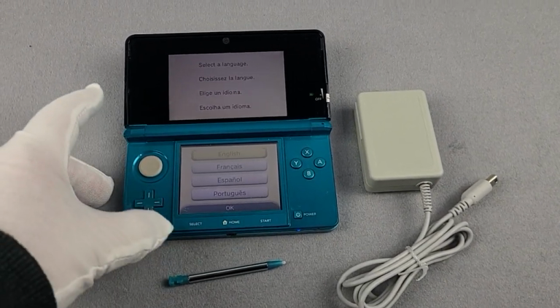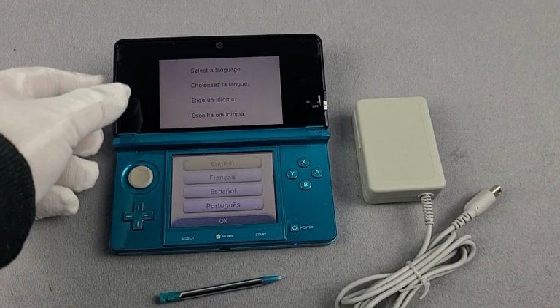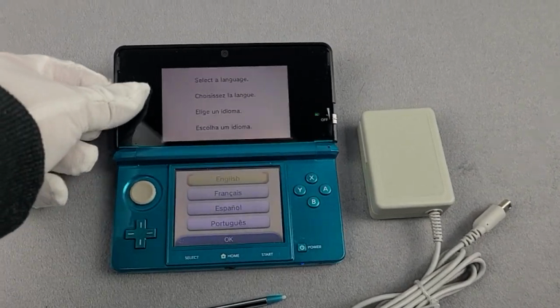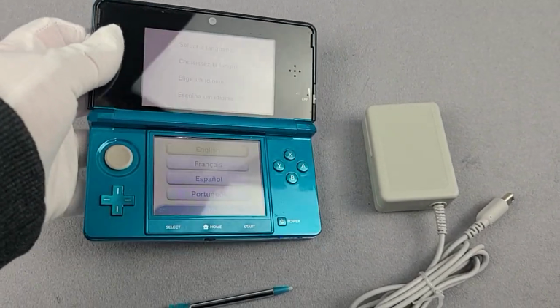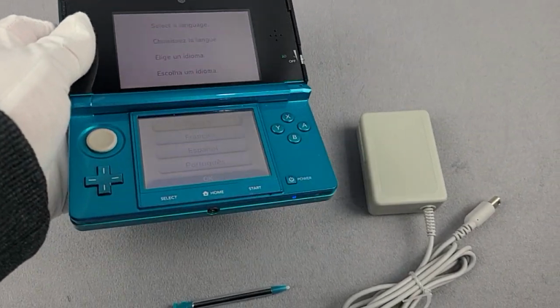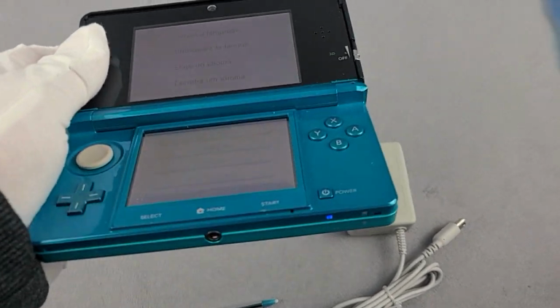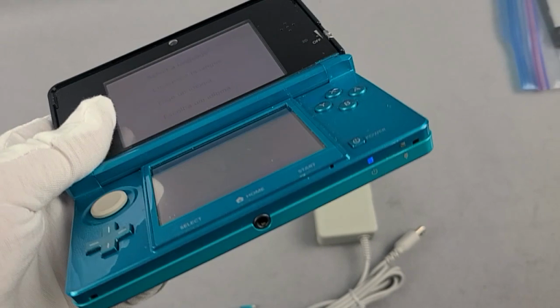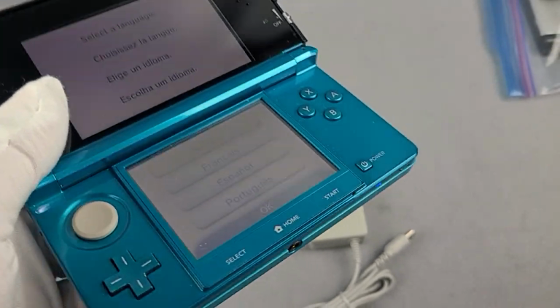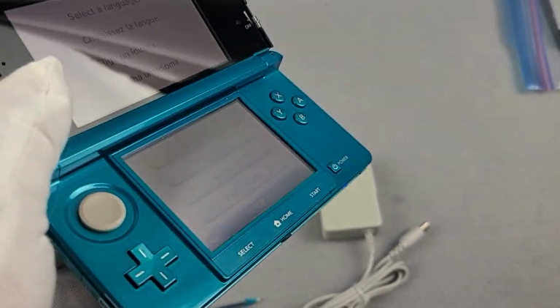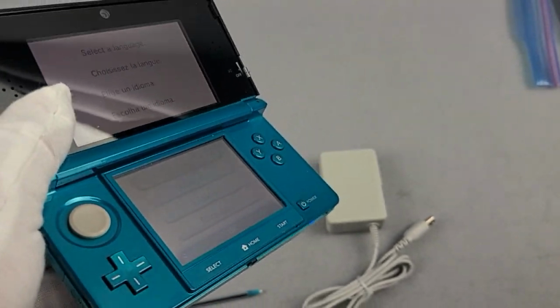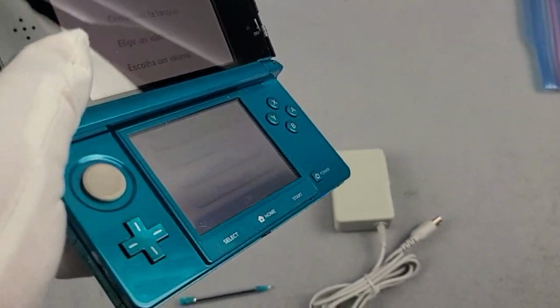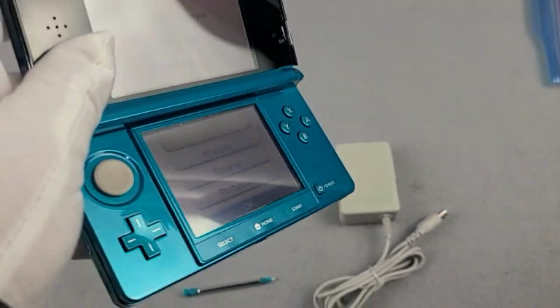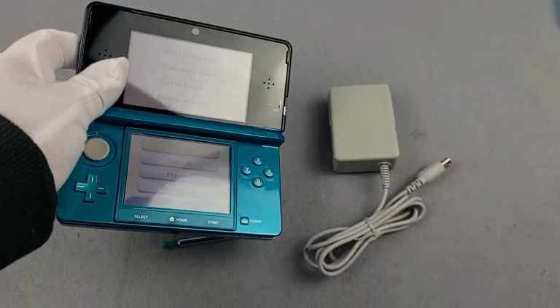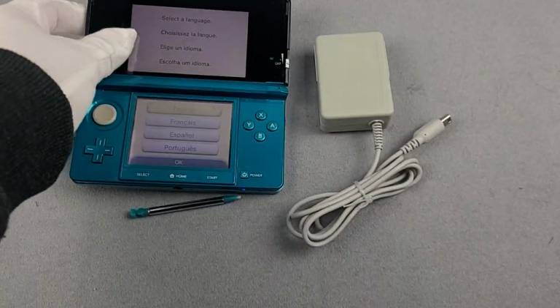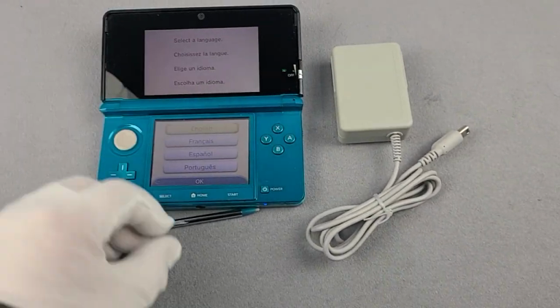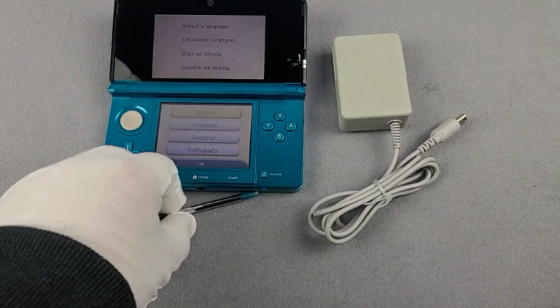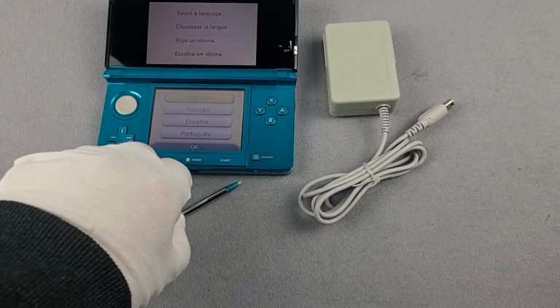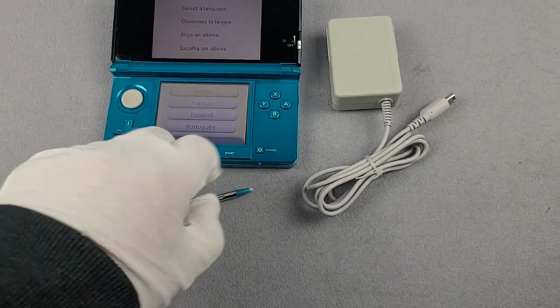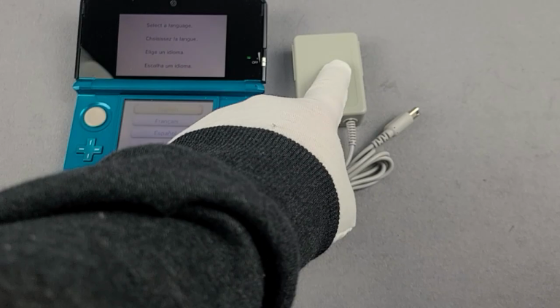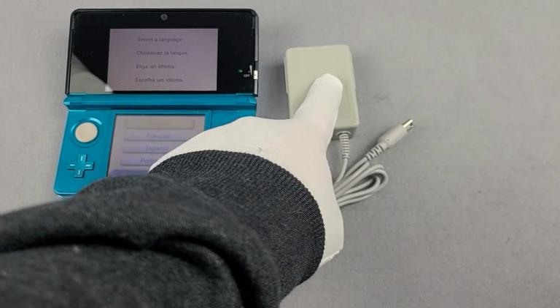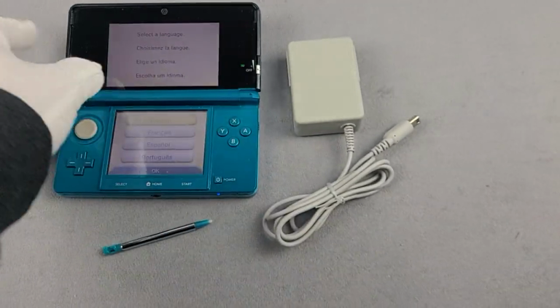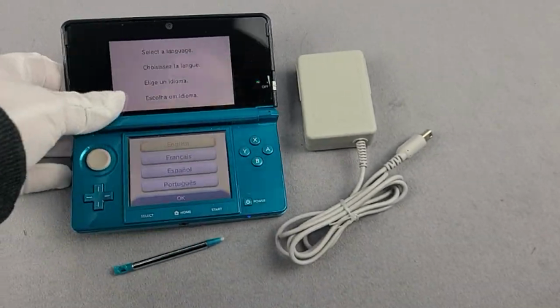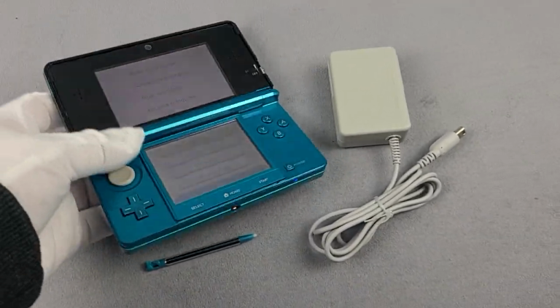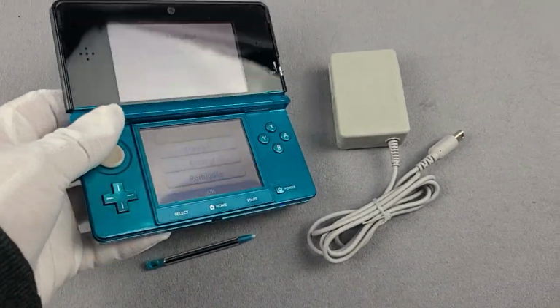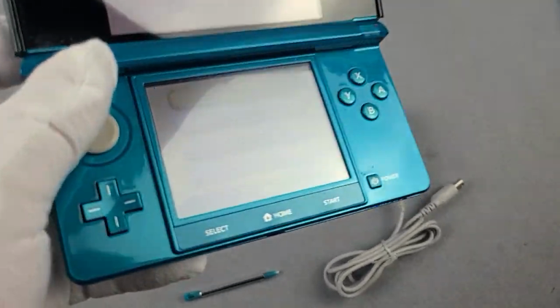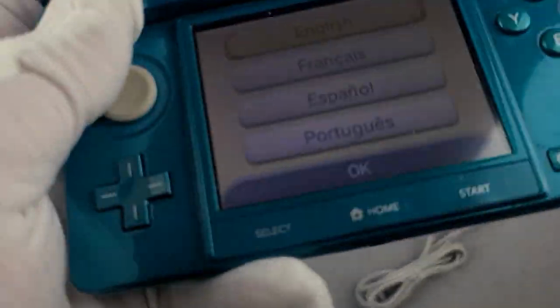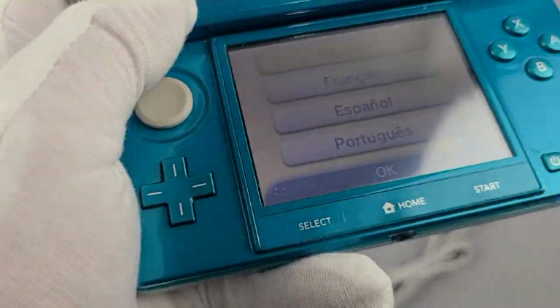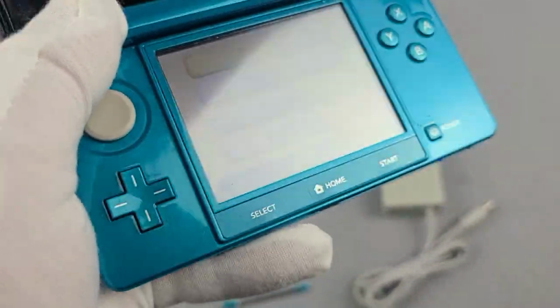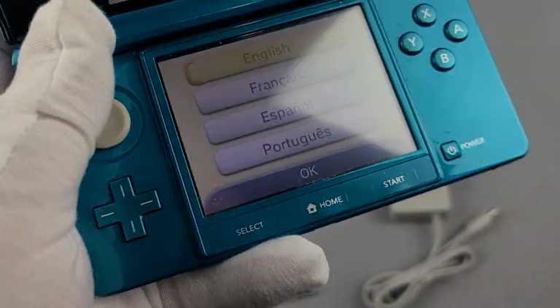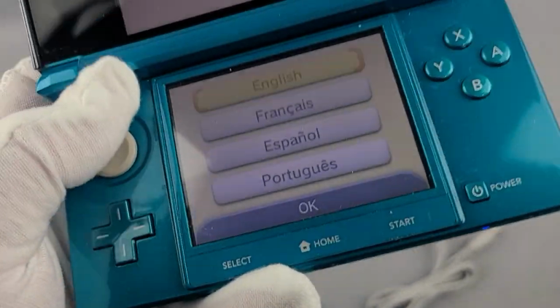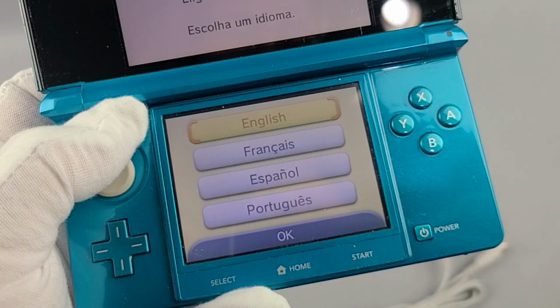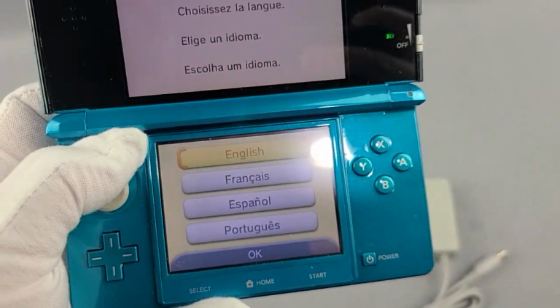Up for sale, we have an Aqua Blue Nintendo 3DS. This console is in quite good condition. It's got the original stylus, a charger, and then we're just going to go over the device itself.